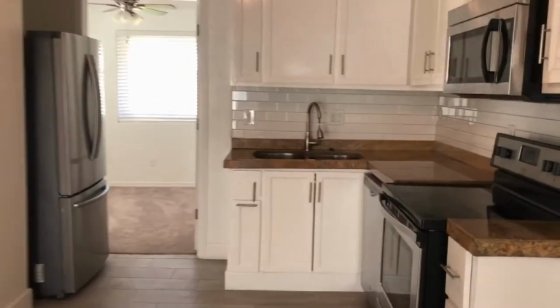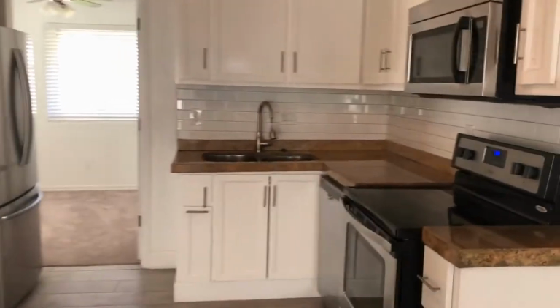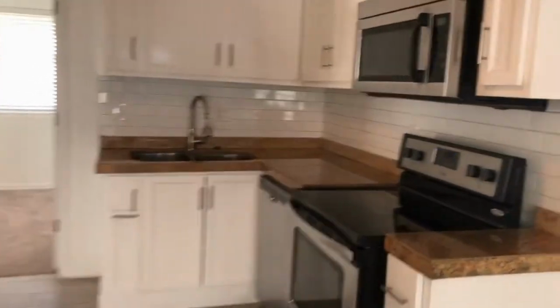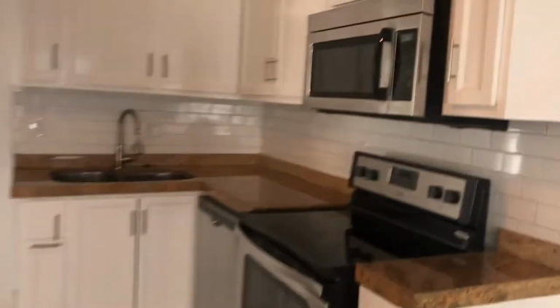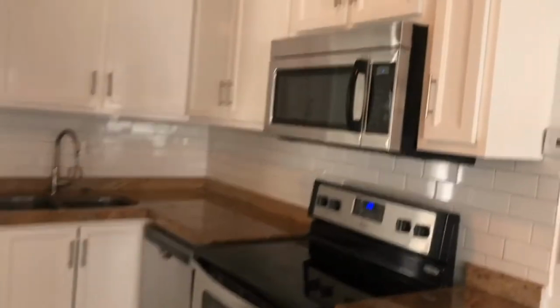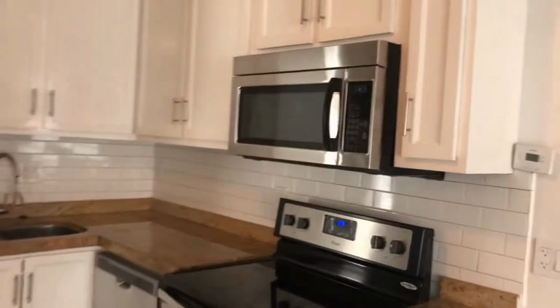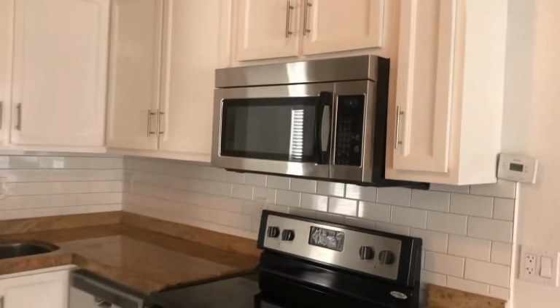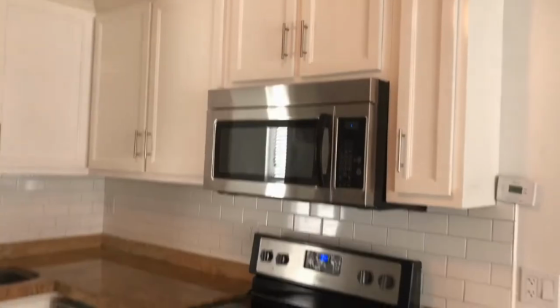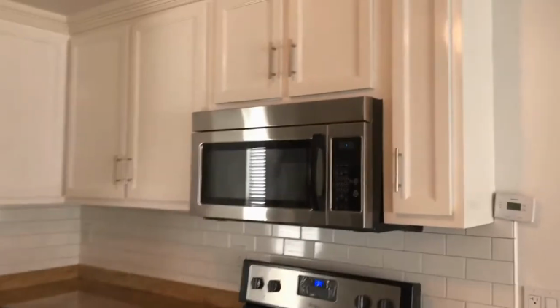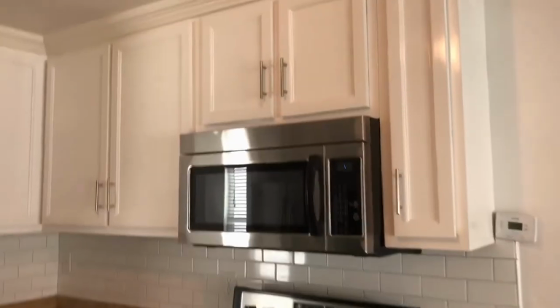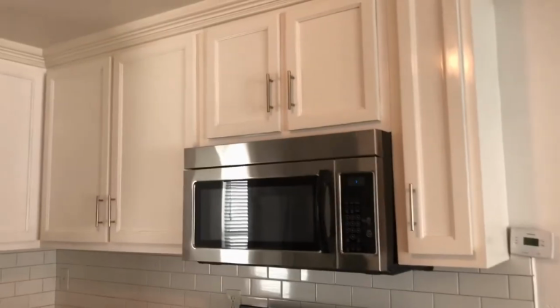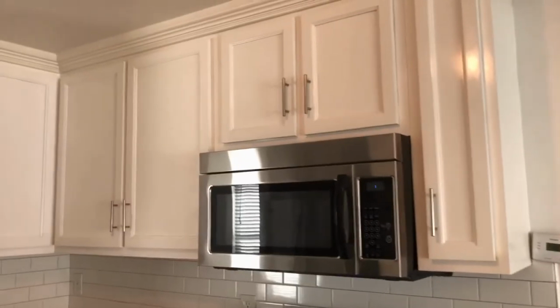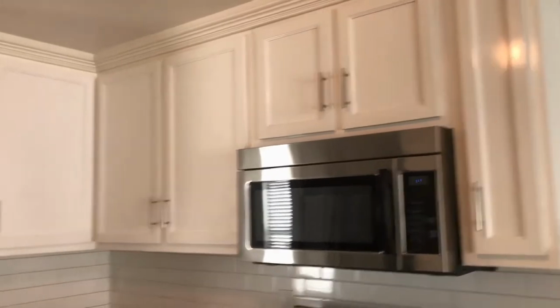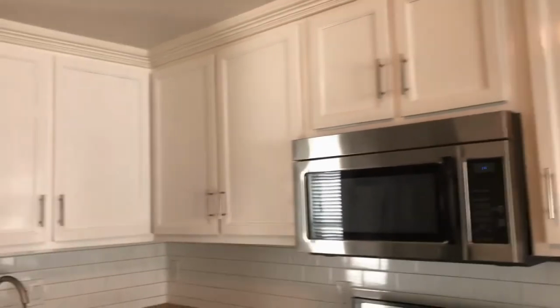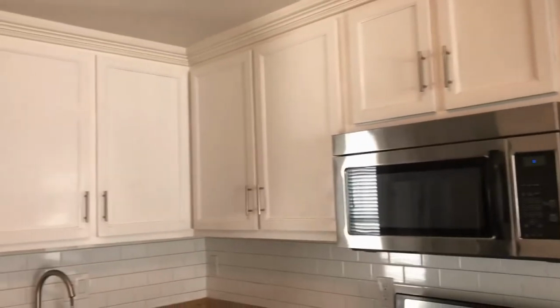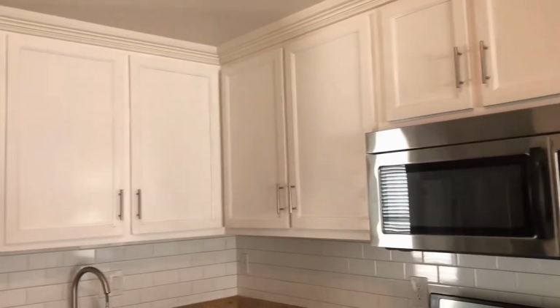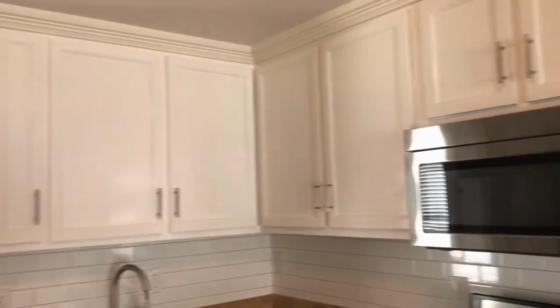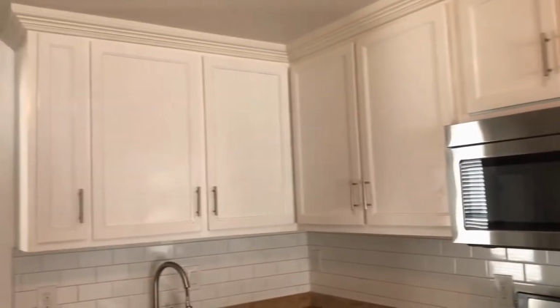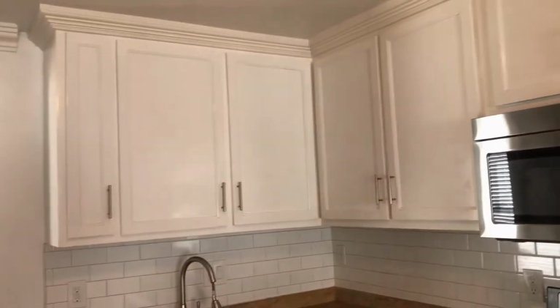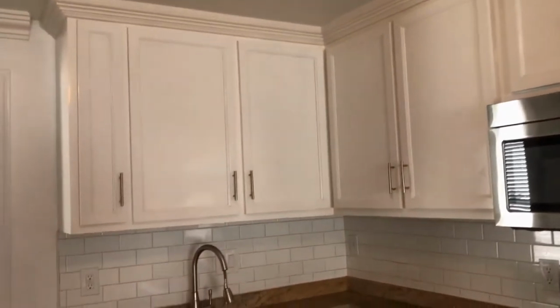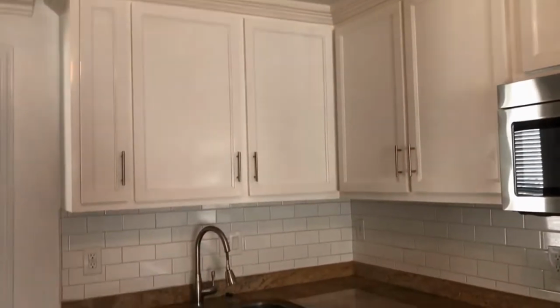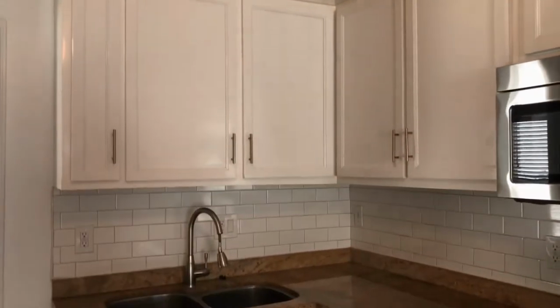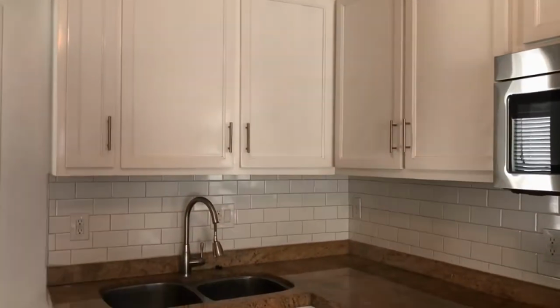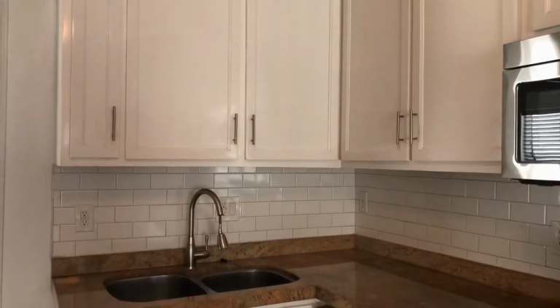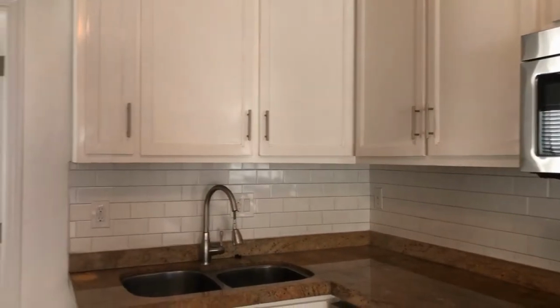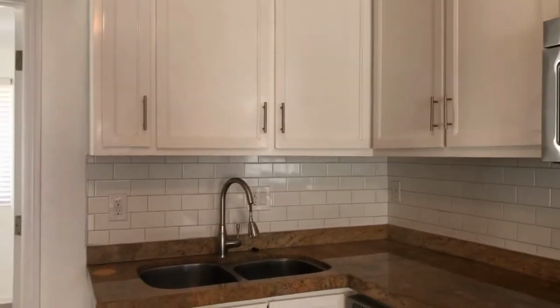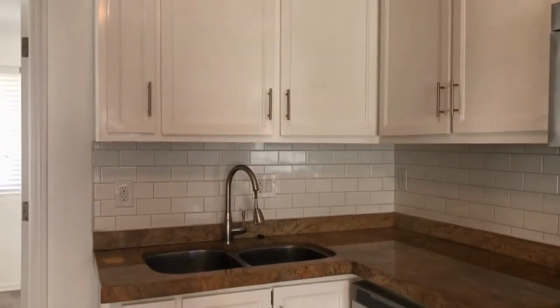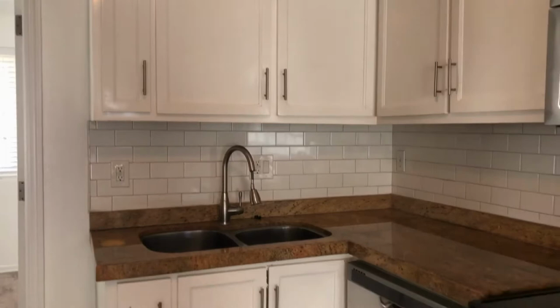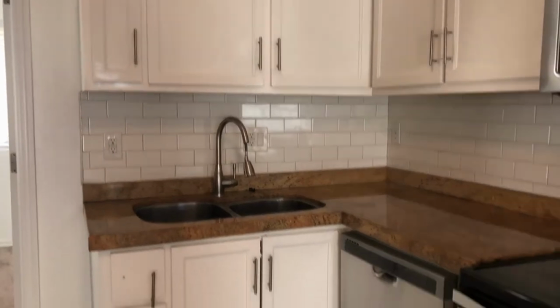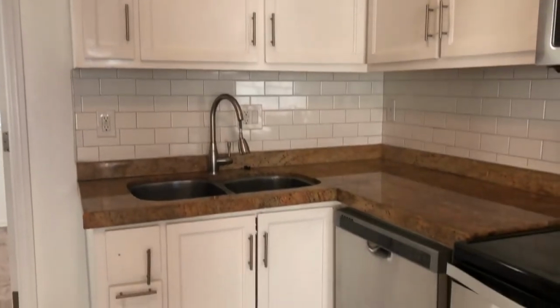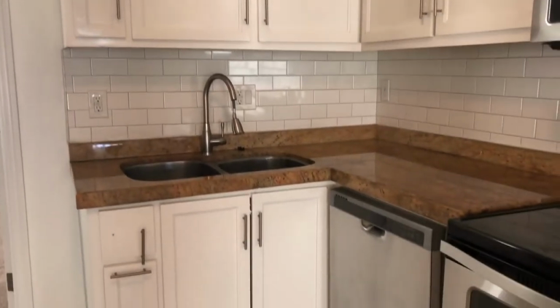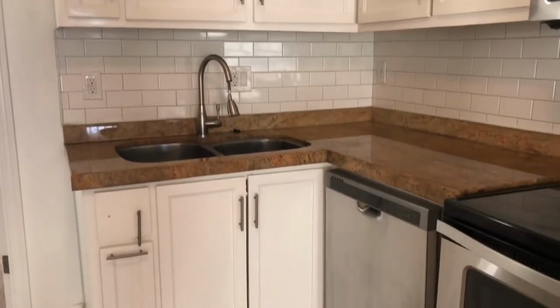In the kitchen, we have some brand new white cabinetry, stainless steel appliance package, great modern tile backsplash, and granite countertops.